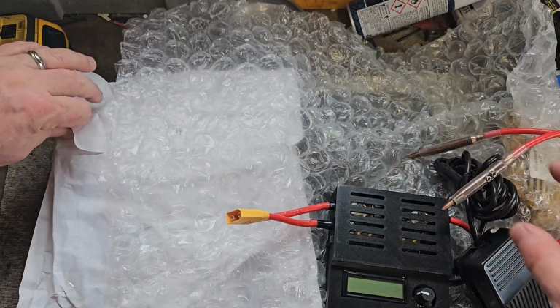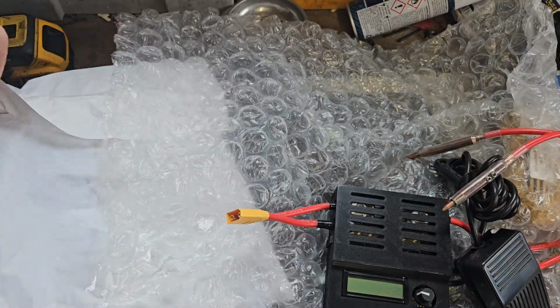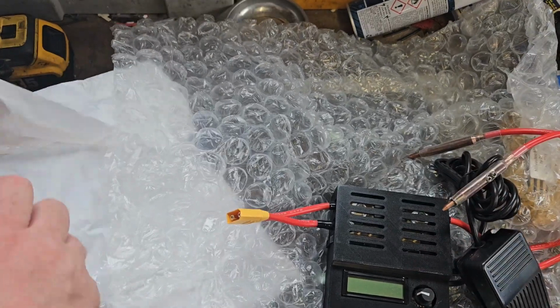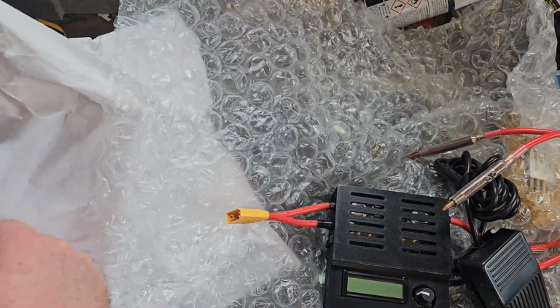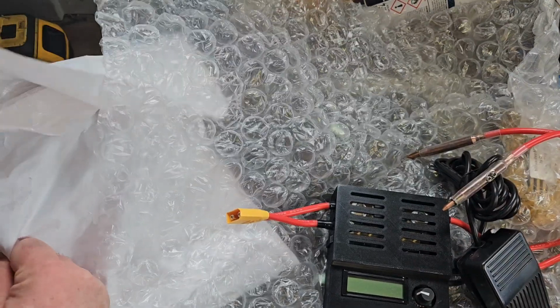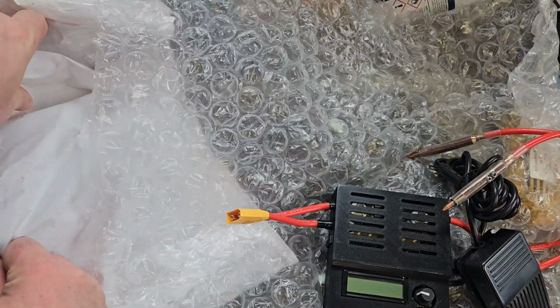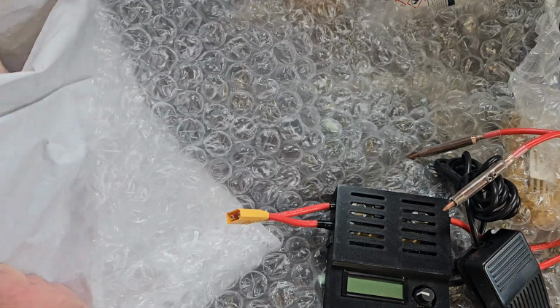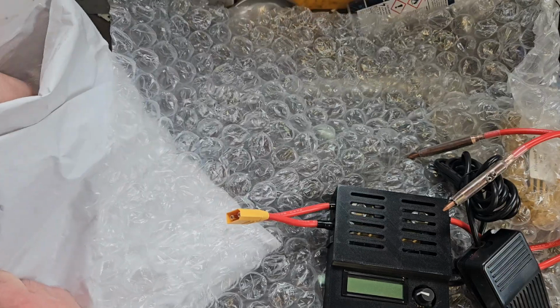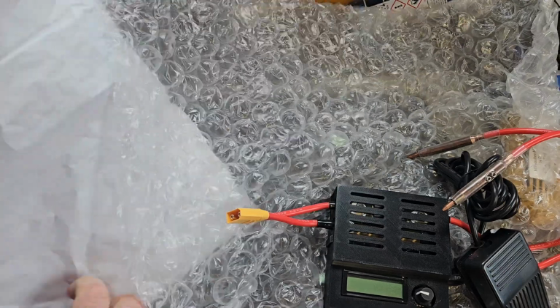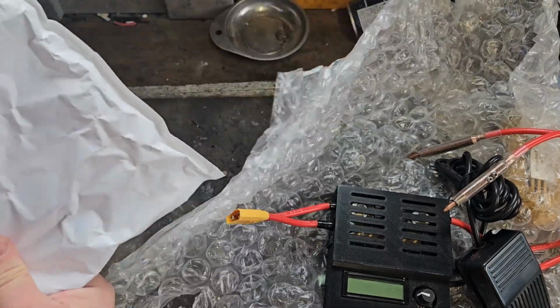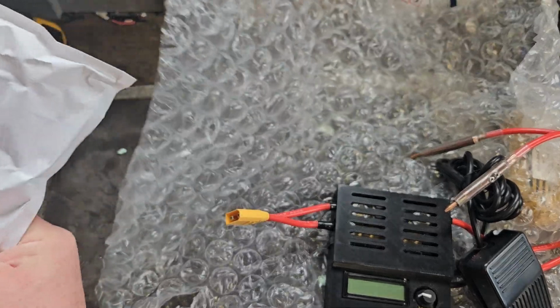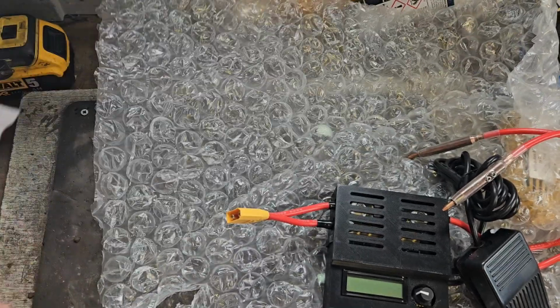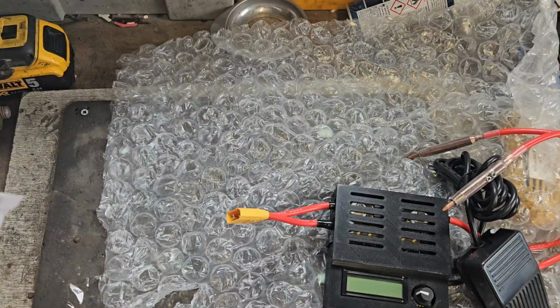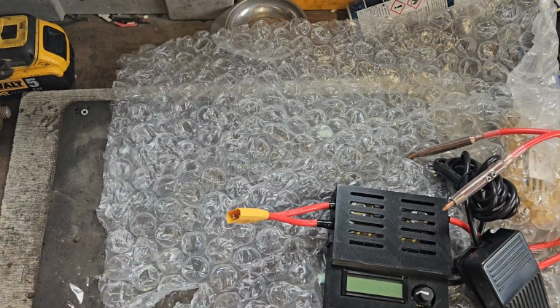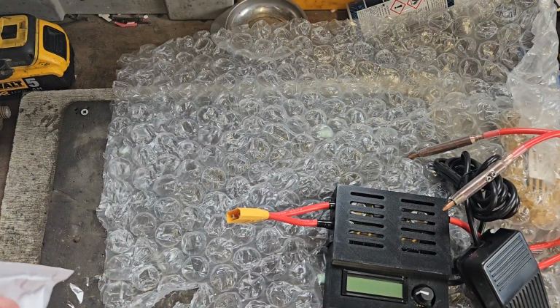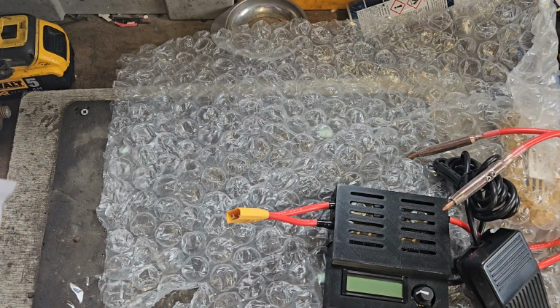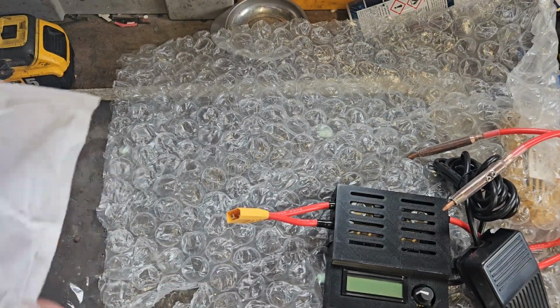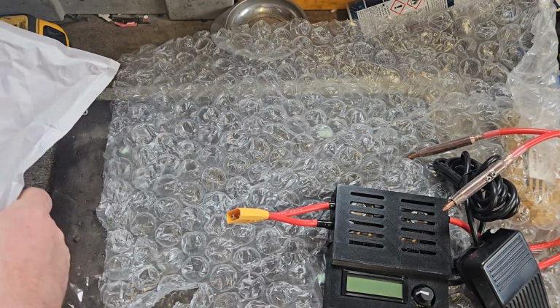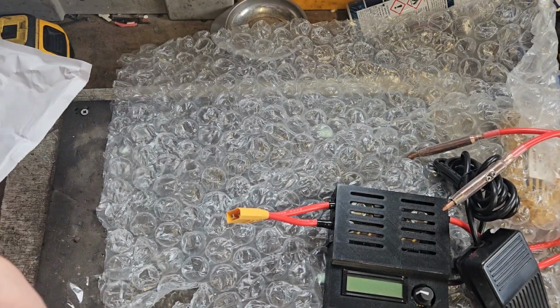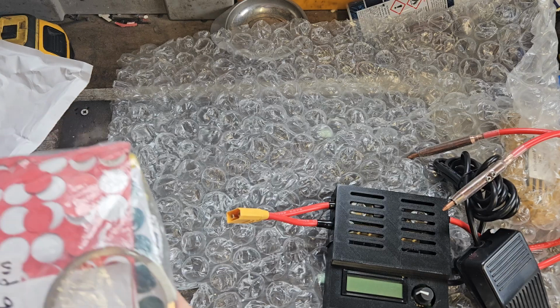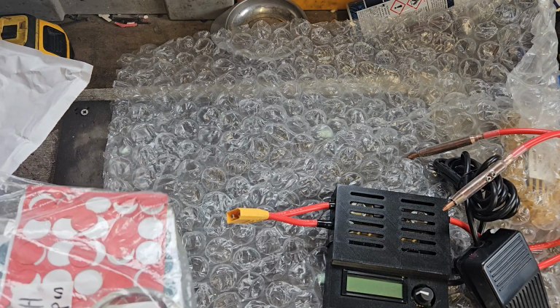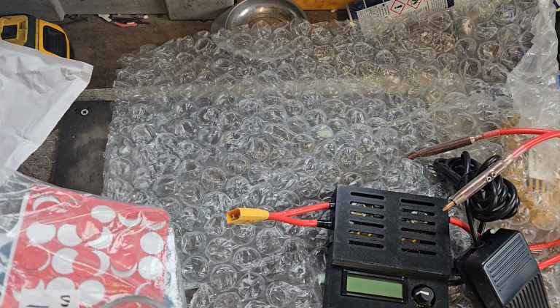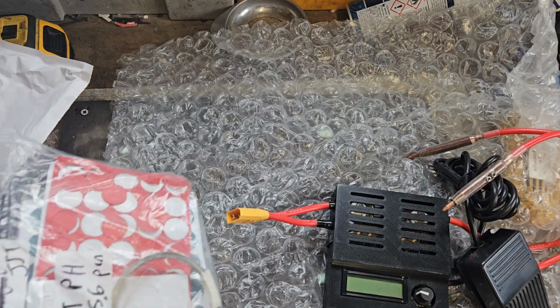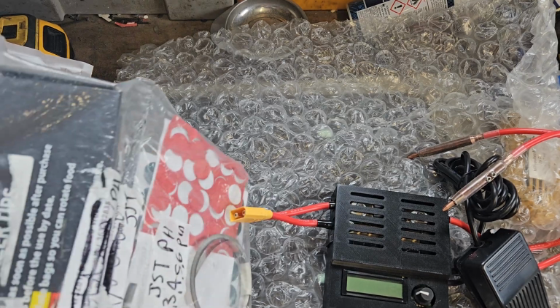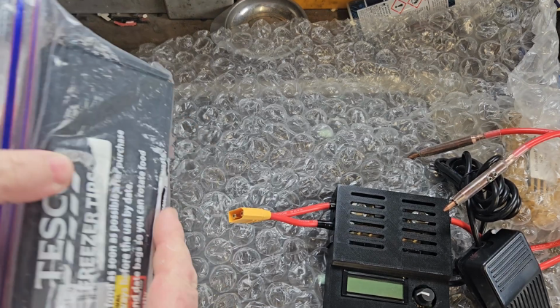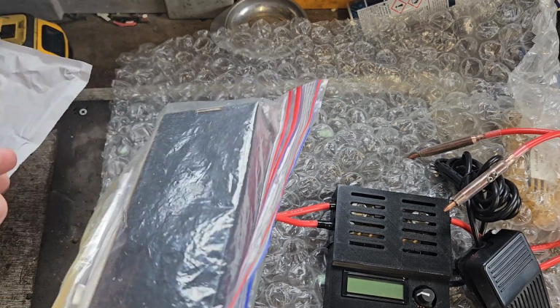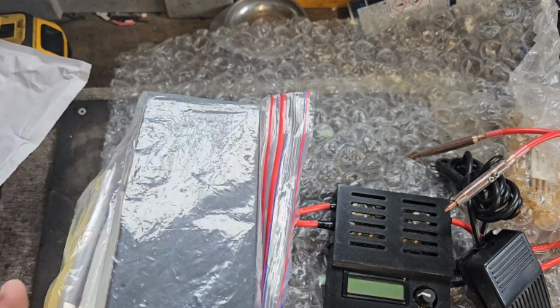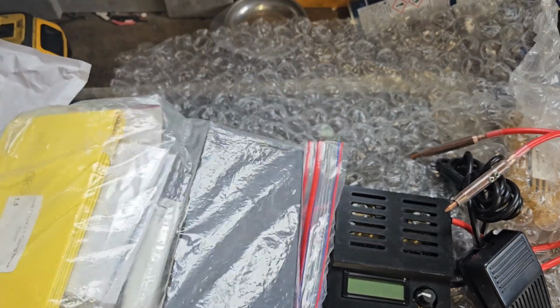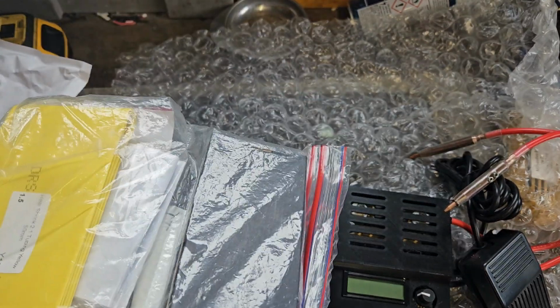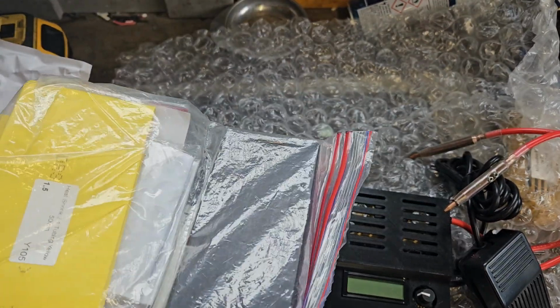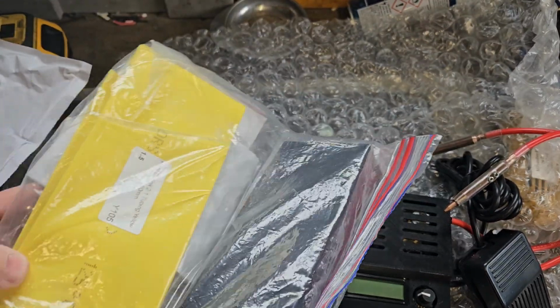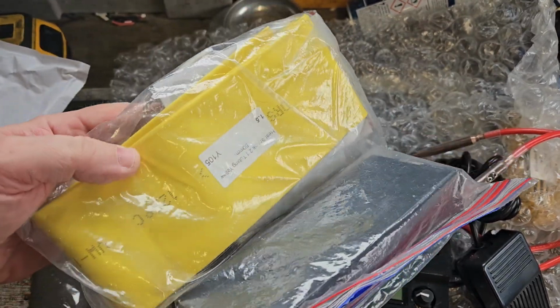And I know what's on this pack here — this is the power supply. And some nickel — that nickel is a bit thin for my purposes, I would say. And there's heat shrink.